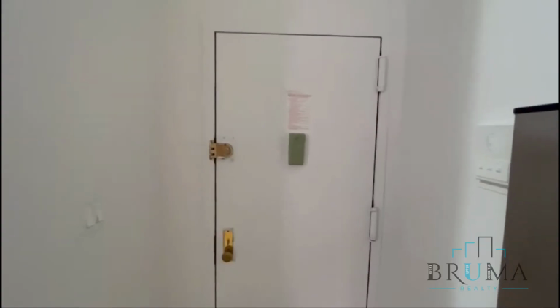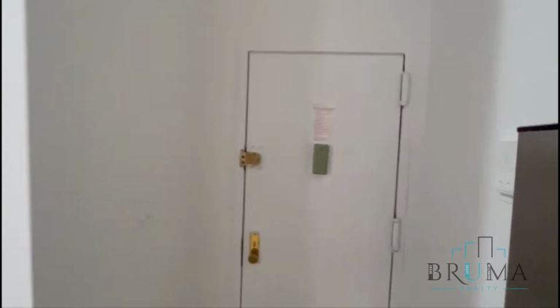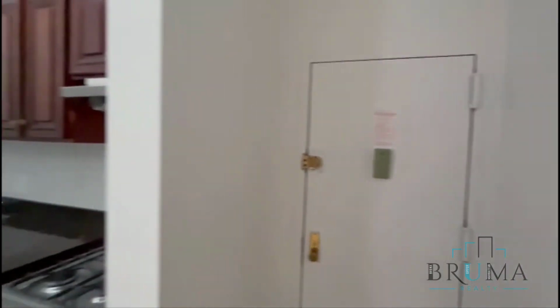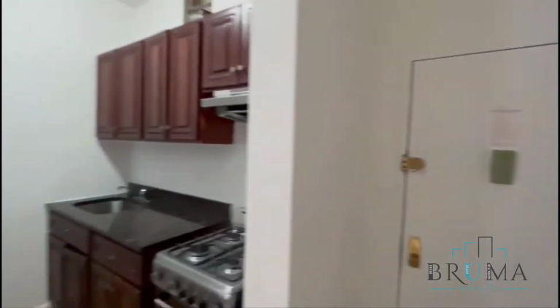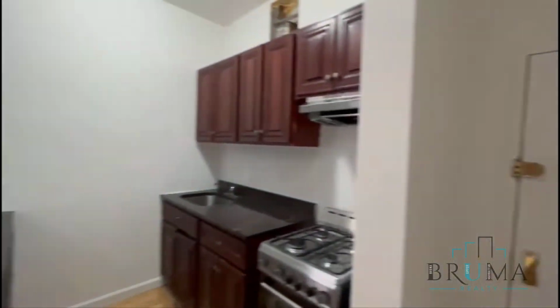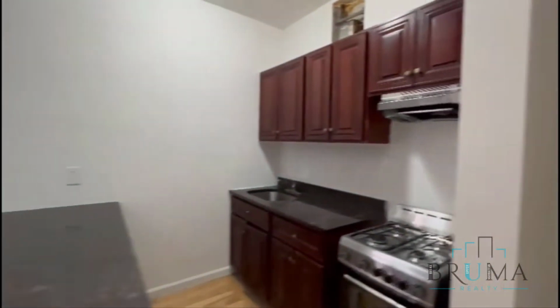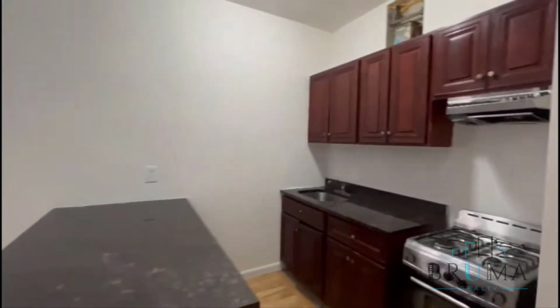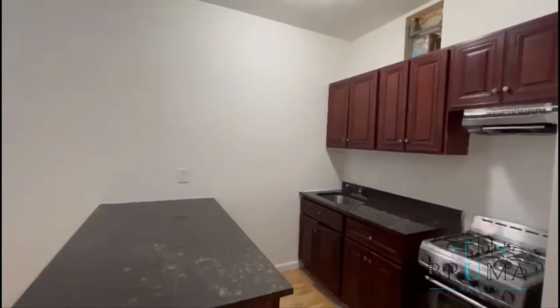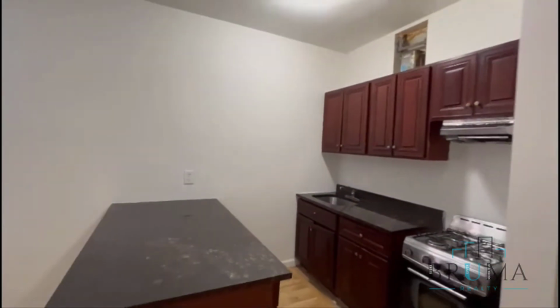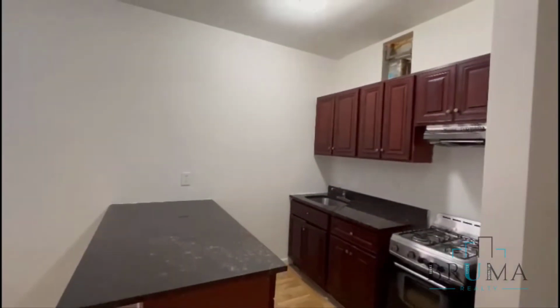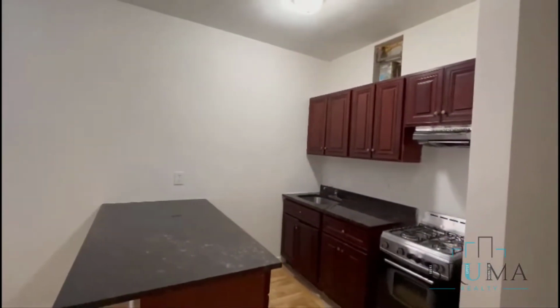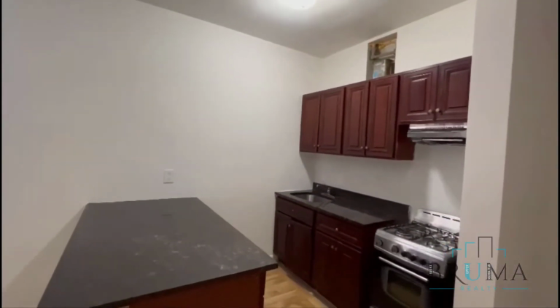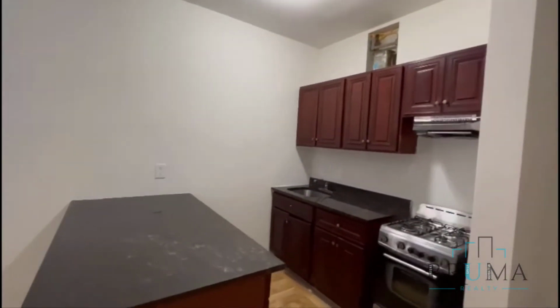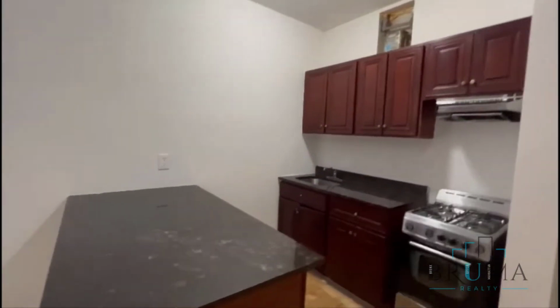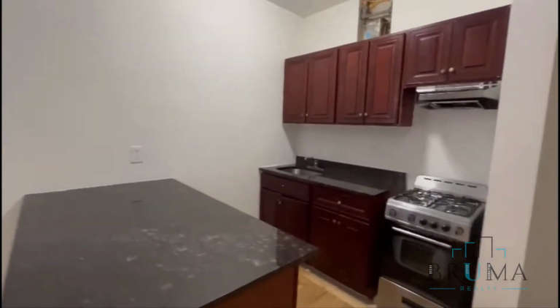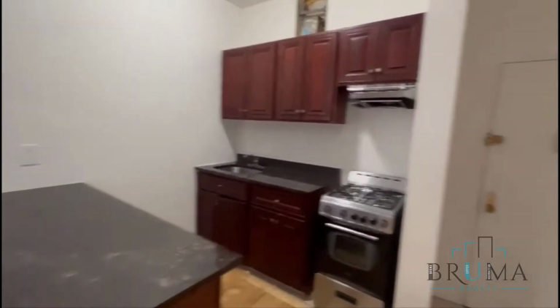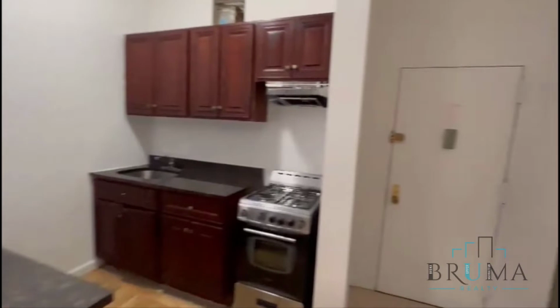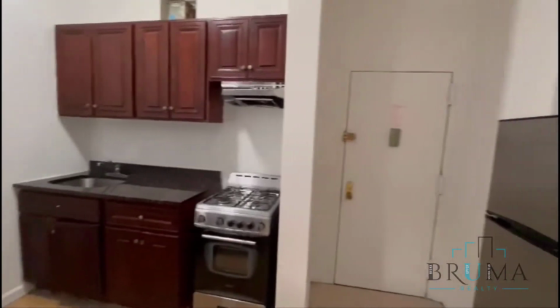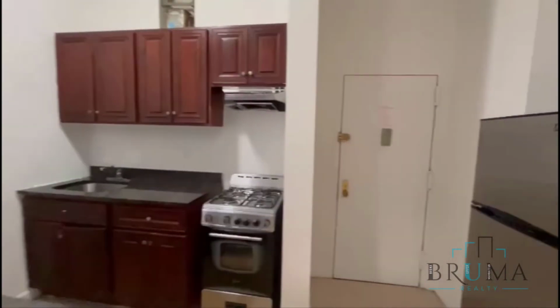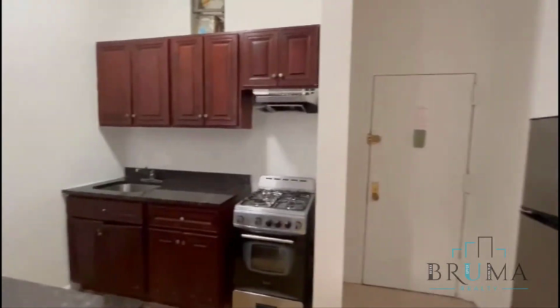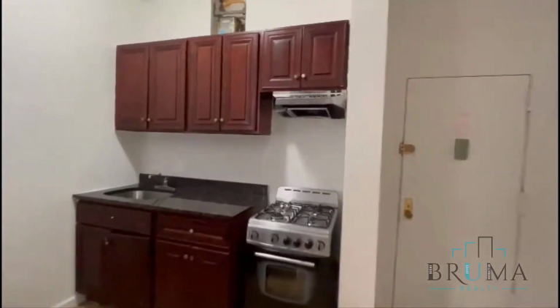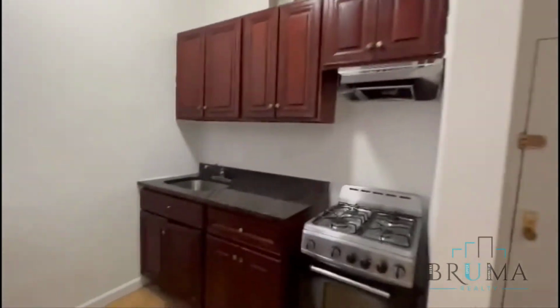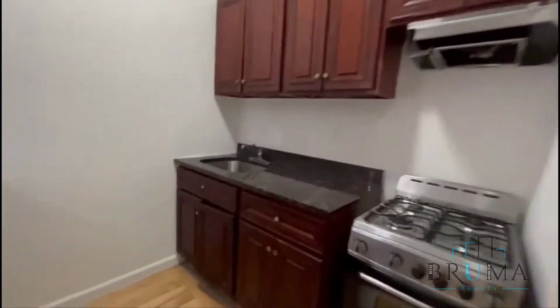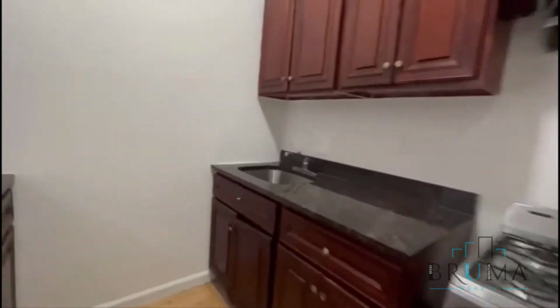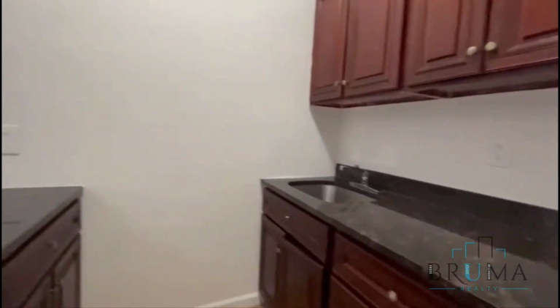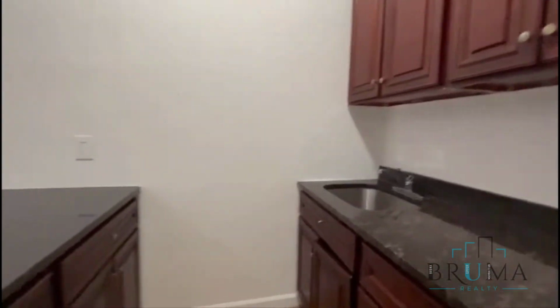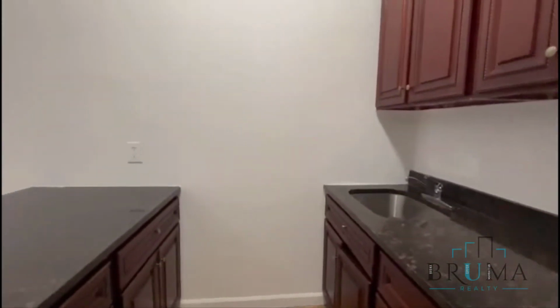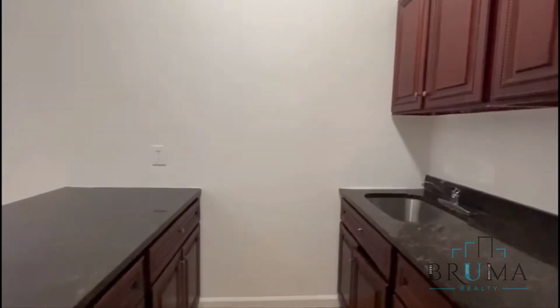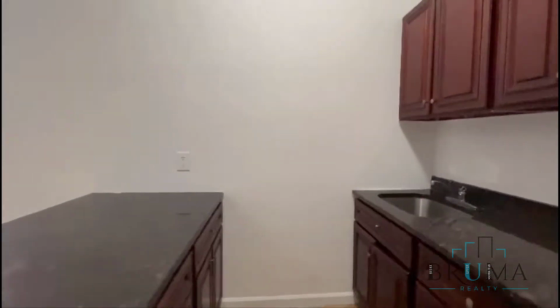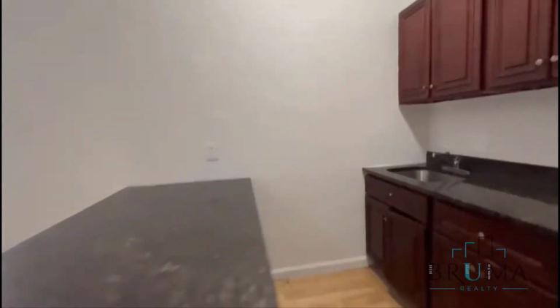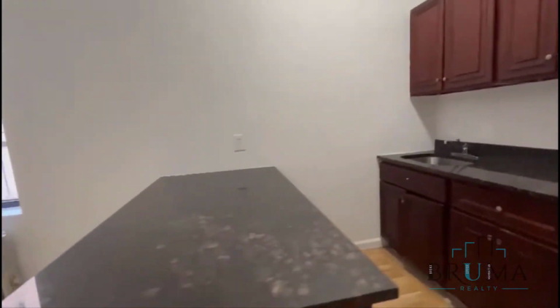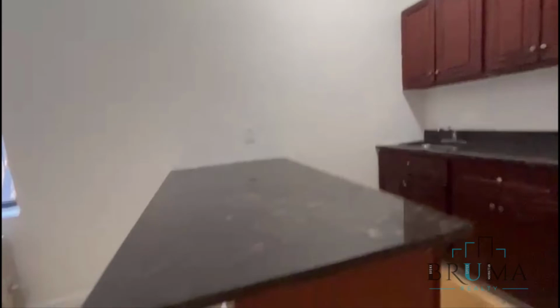This is 45 TMN, apartment 3M. When you walk in, you have the kitchen, granite countertops, and breakfast bar.